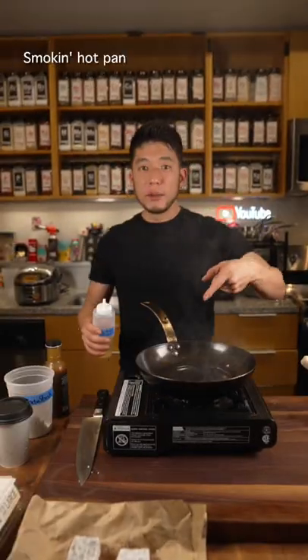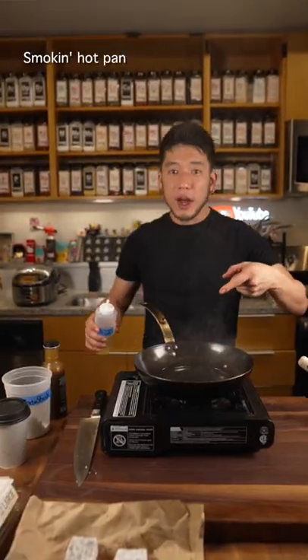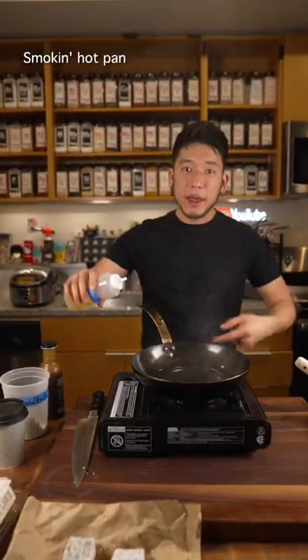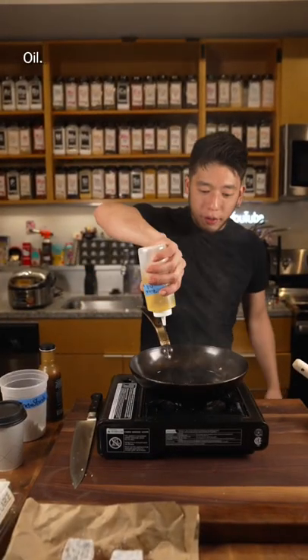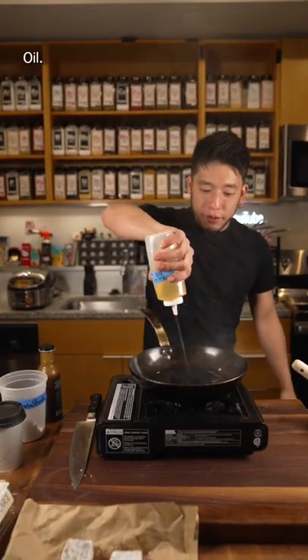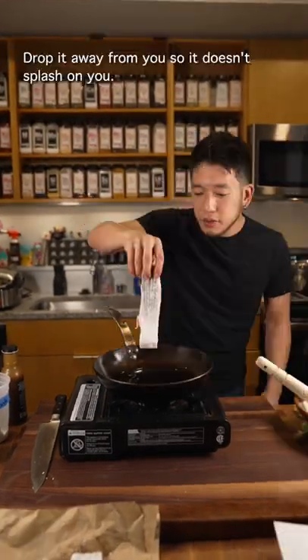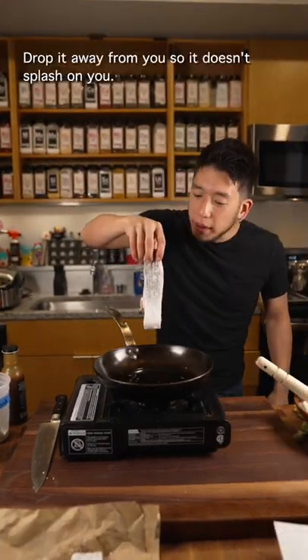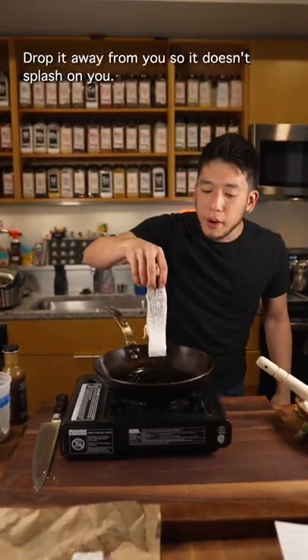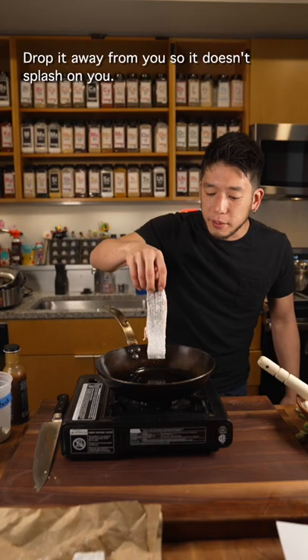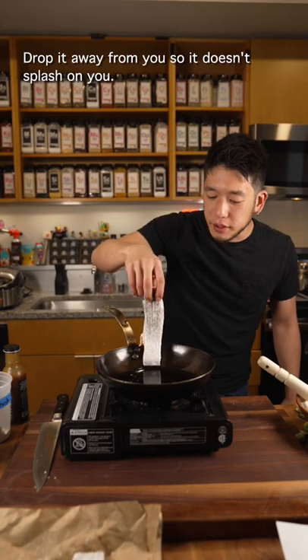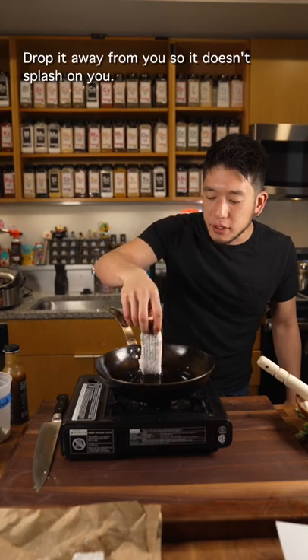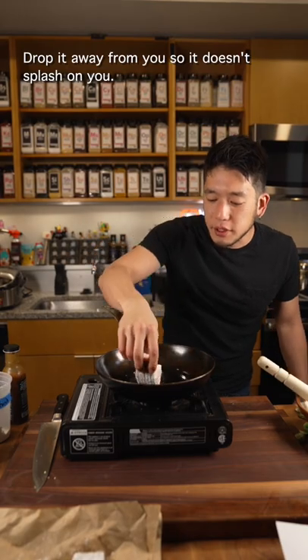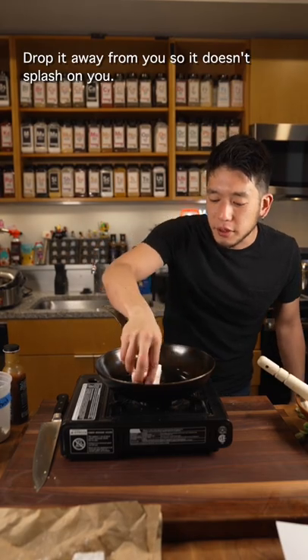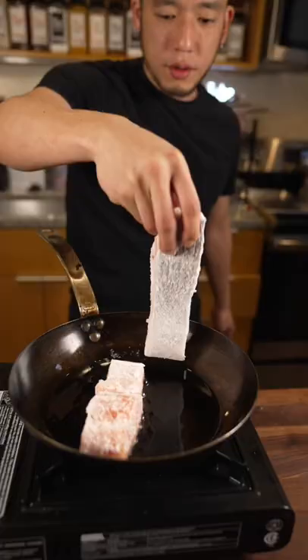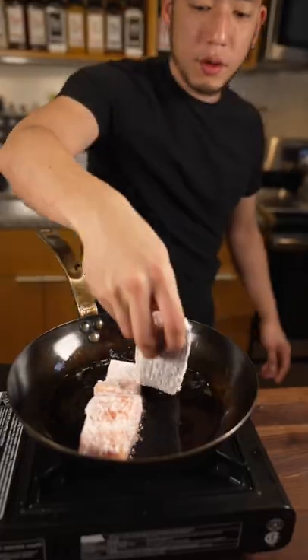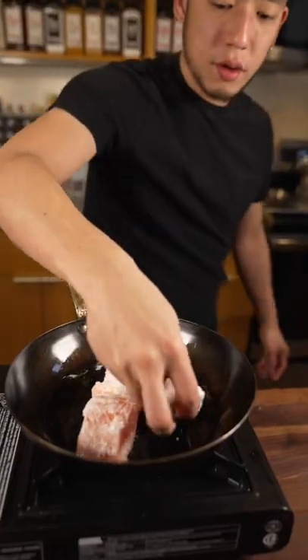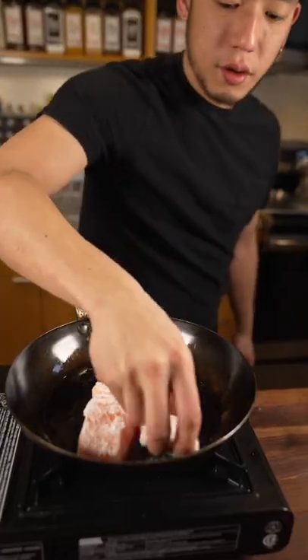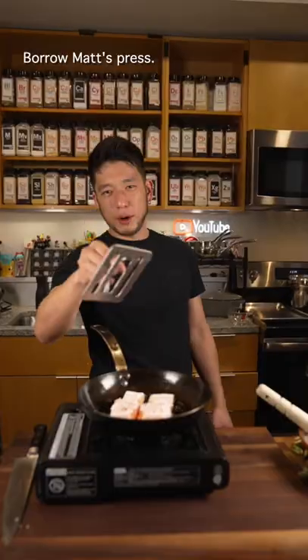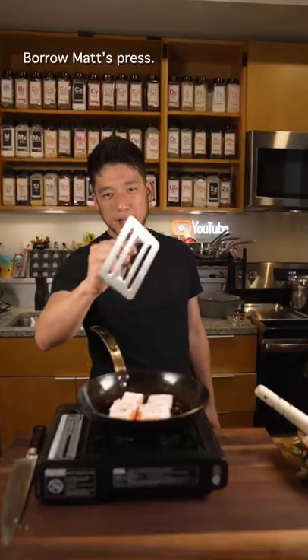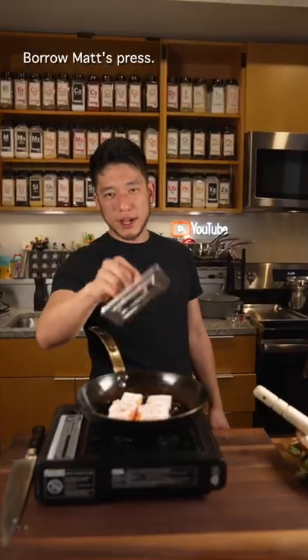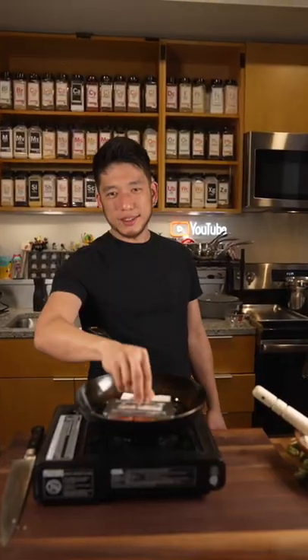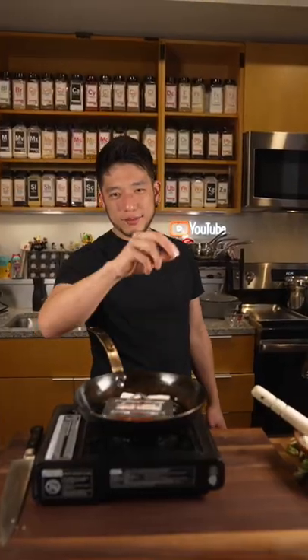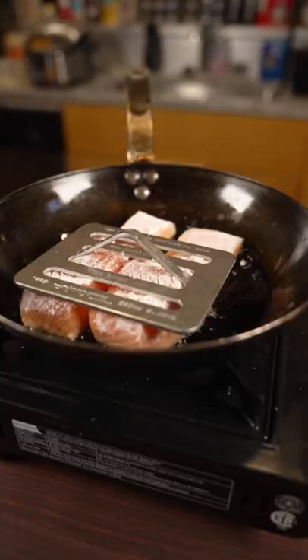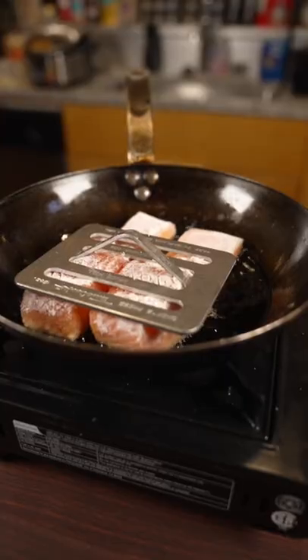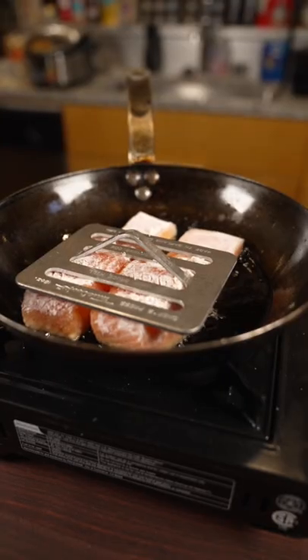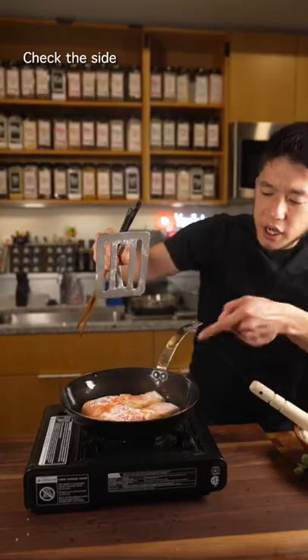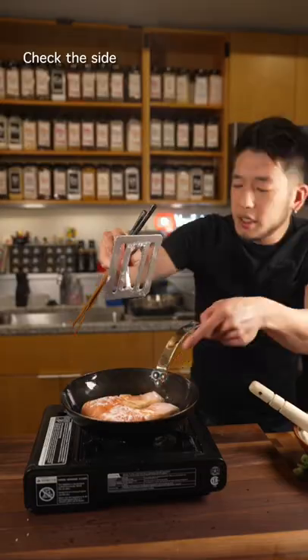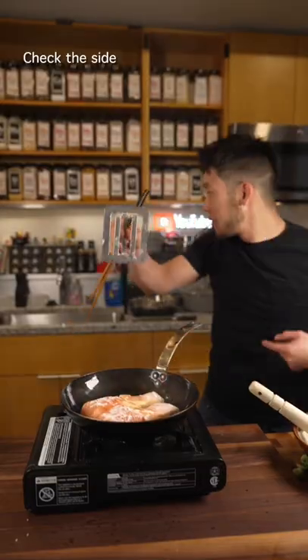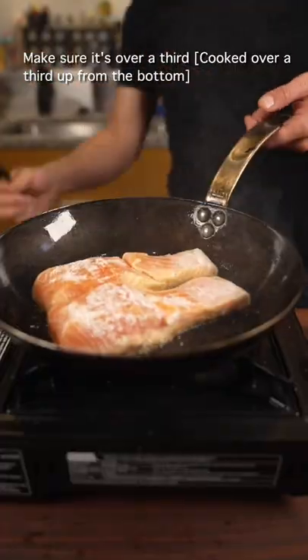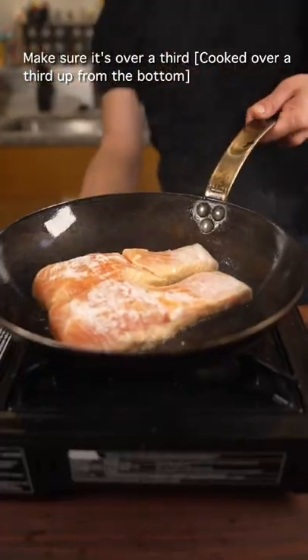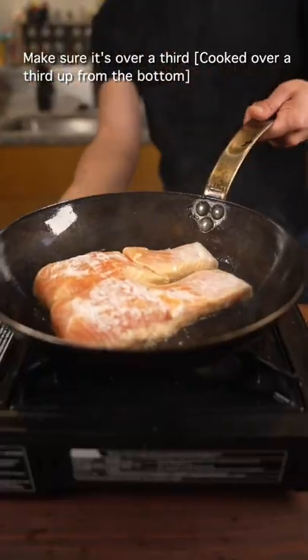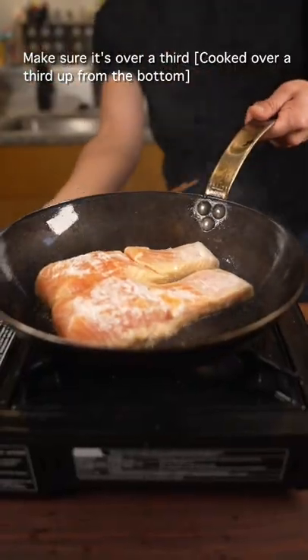Smoking hot pan. Oil. Drop it away from you so it doesn't splash on you. Borrow a Mads Press. Check the side — make sure it's over a third cooked through.